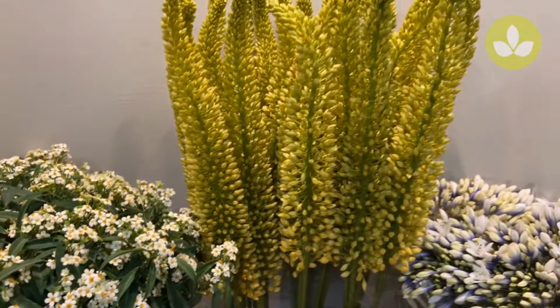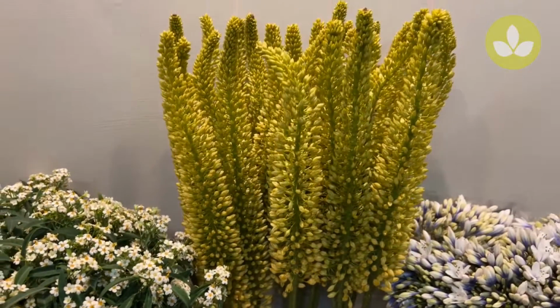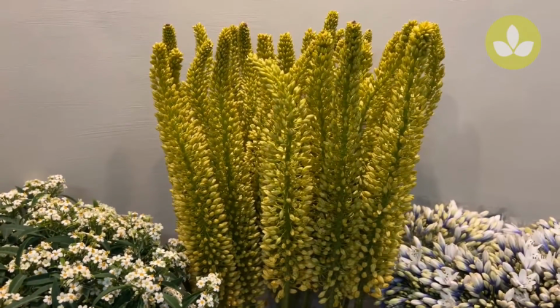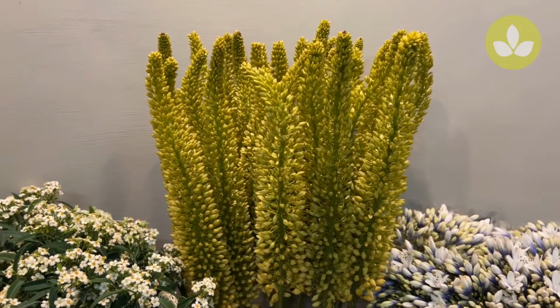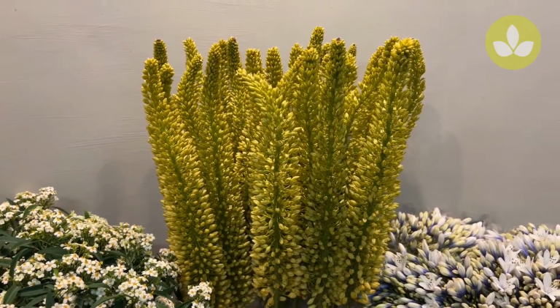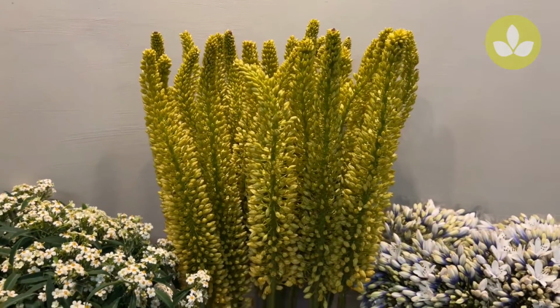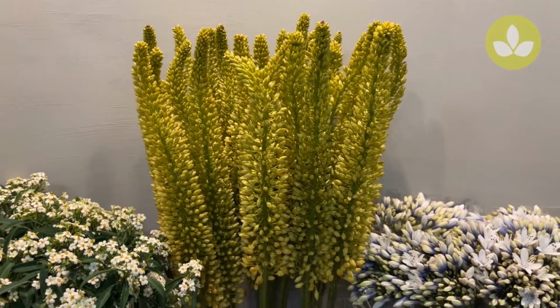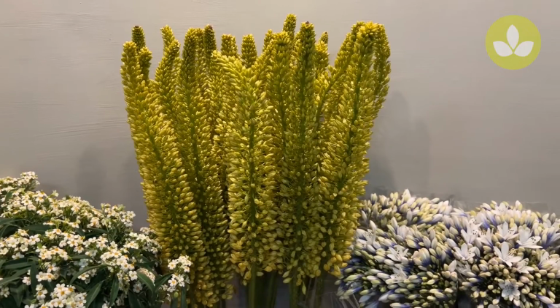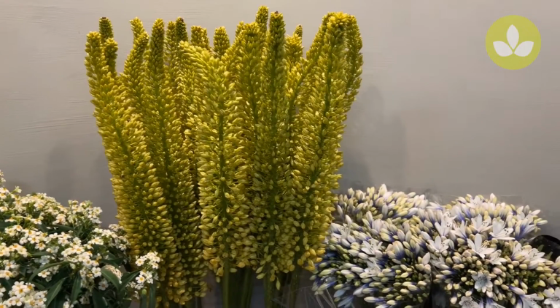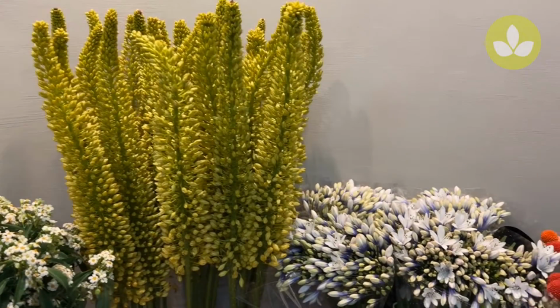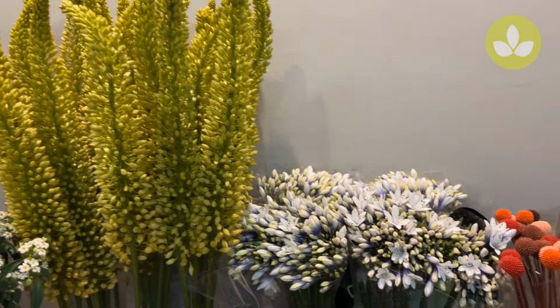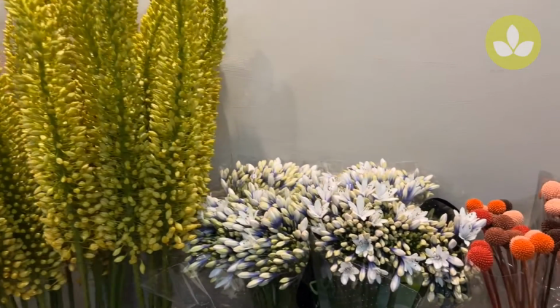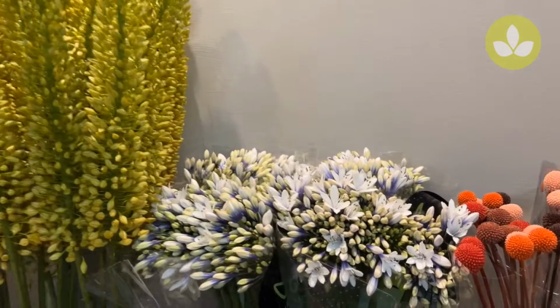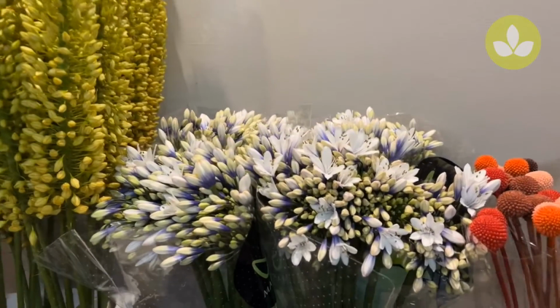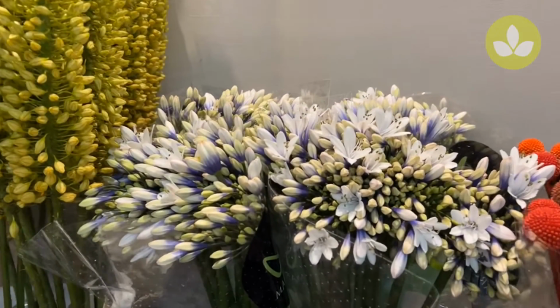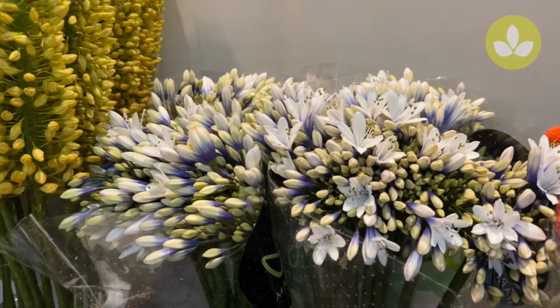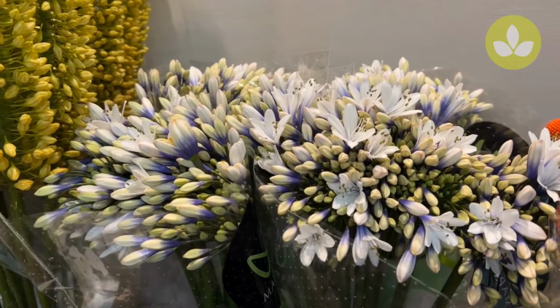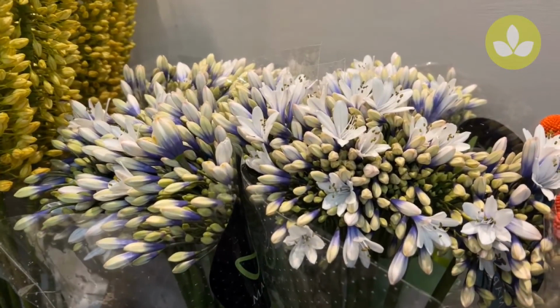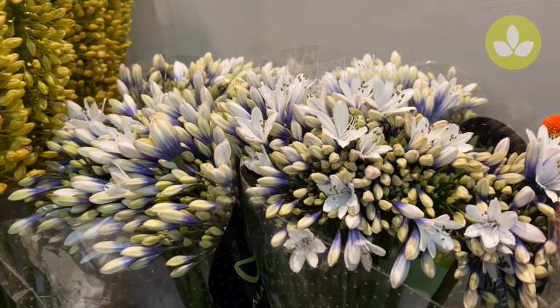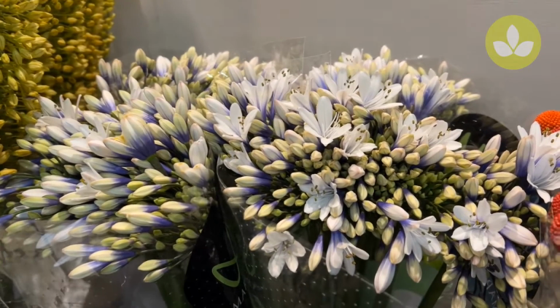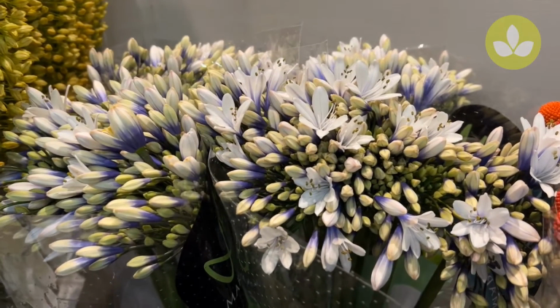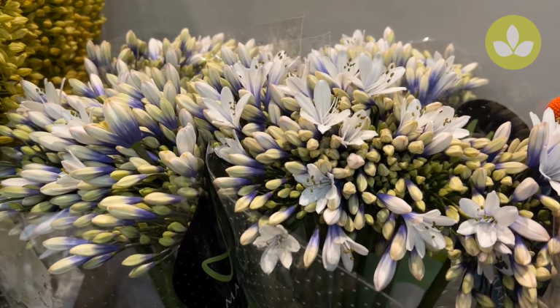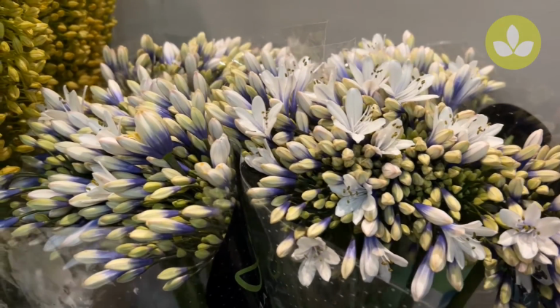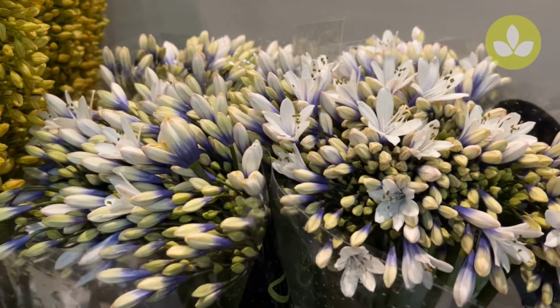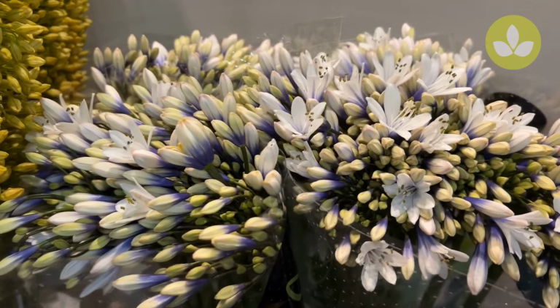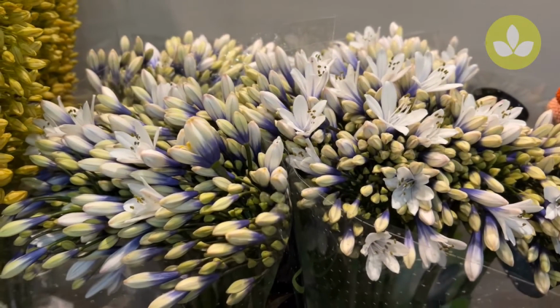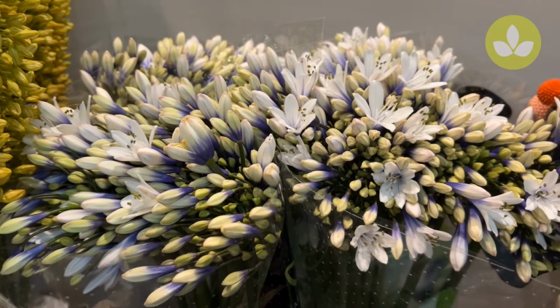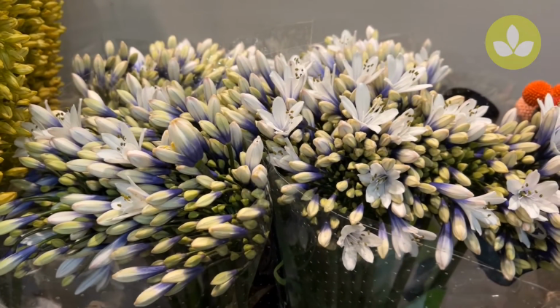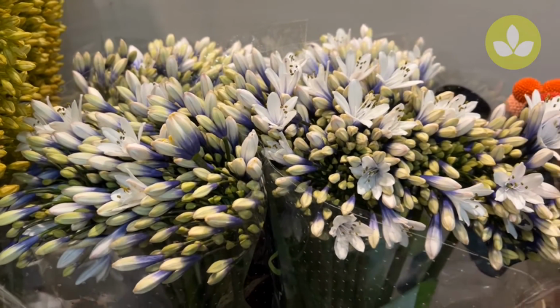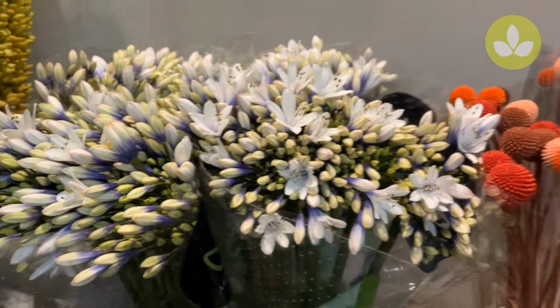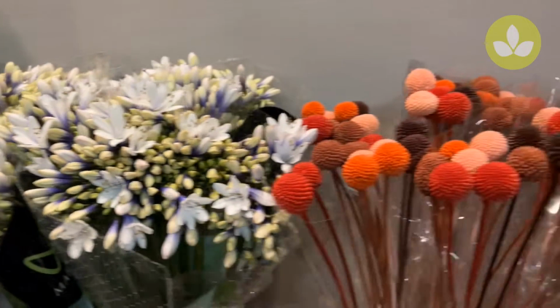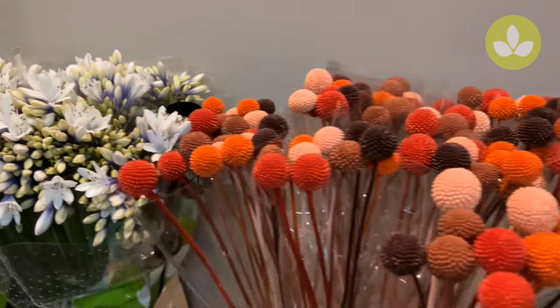There are still some Eremuruses available. This one is called Yellow Impact. Then we have this beautiful Agapanthus called Twister. It's a bi-colored one — purple from the outside and white from the inside.